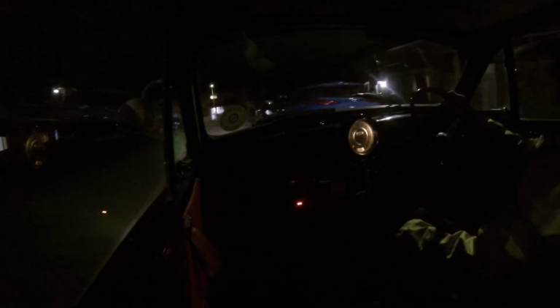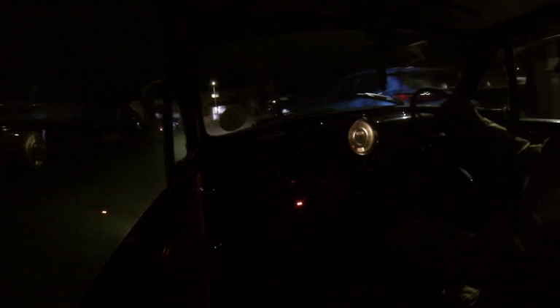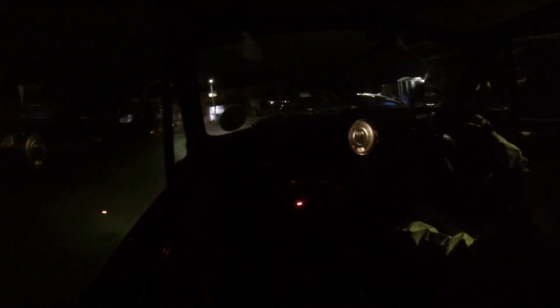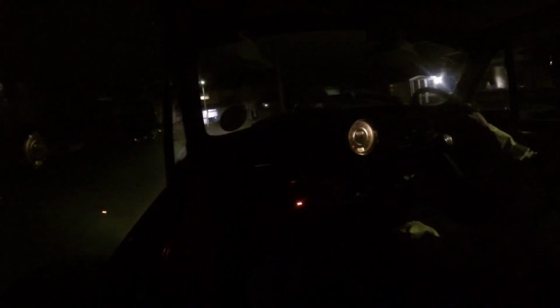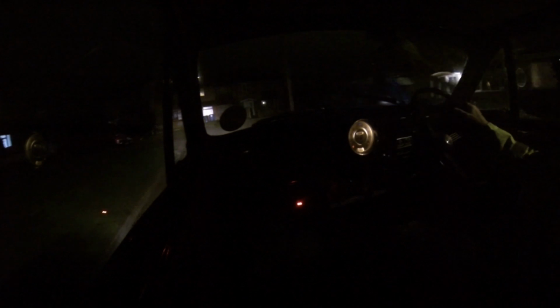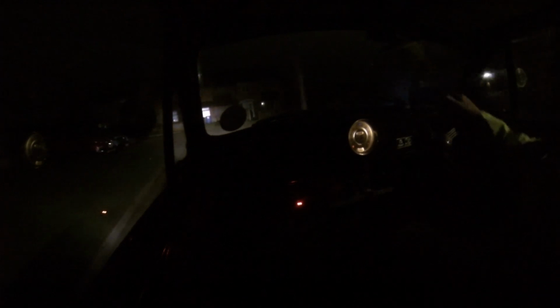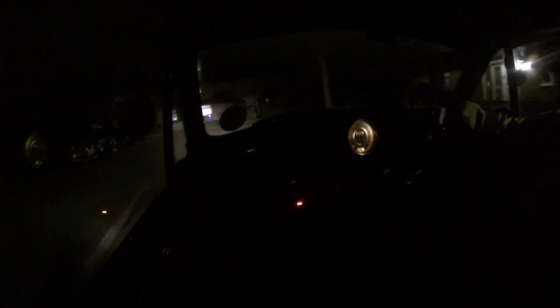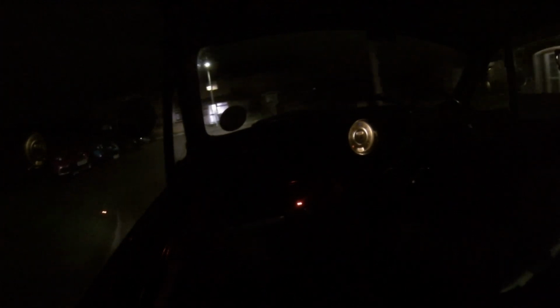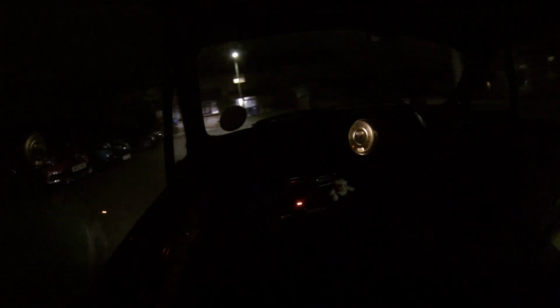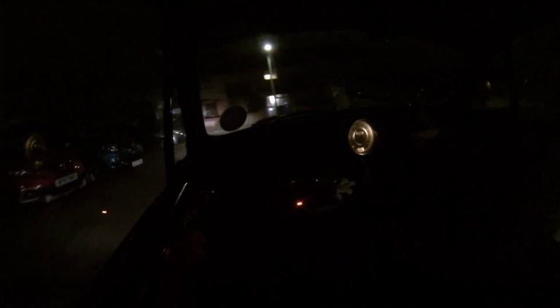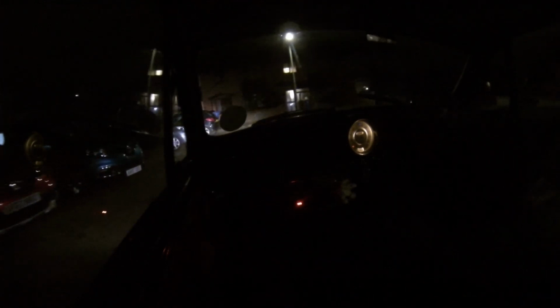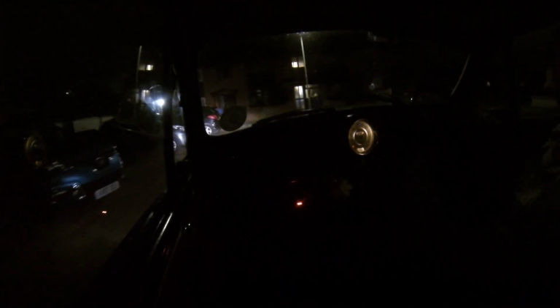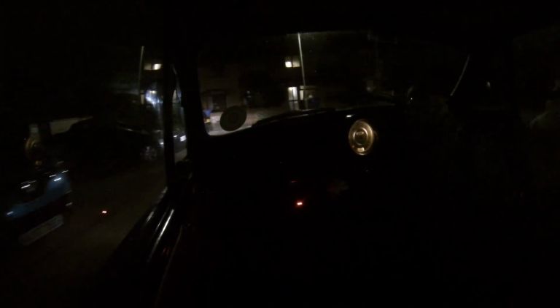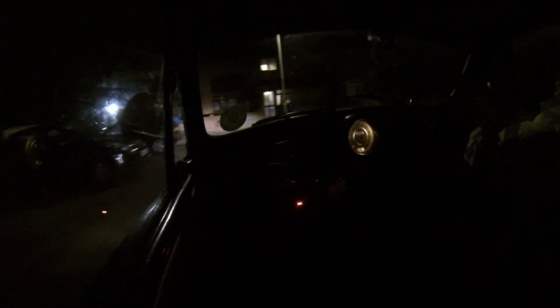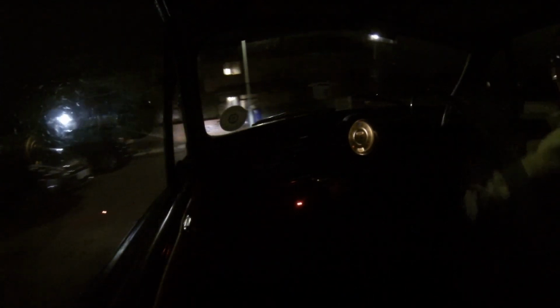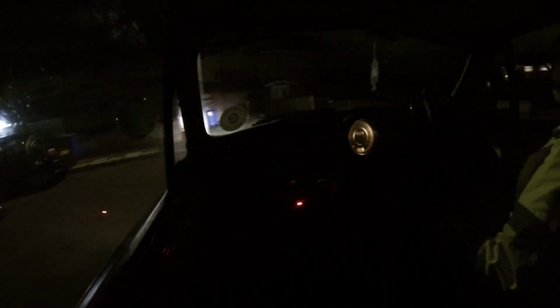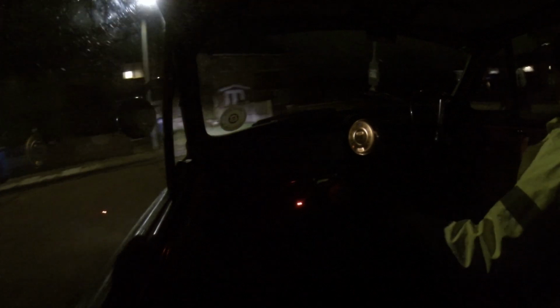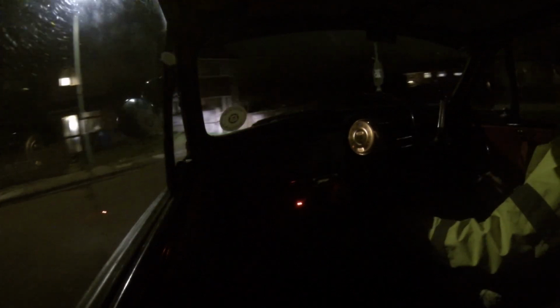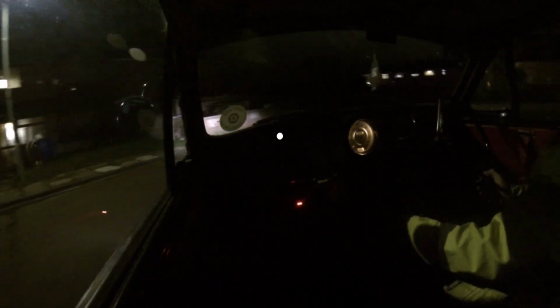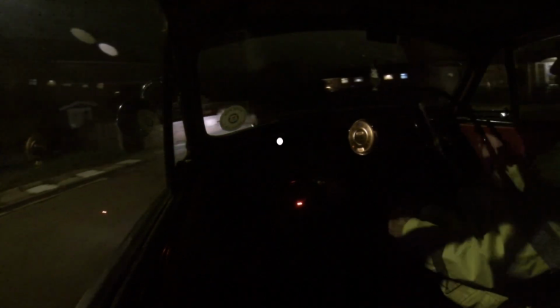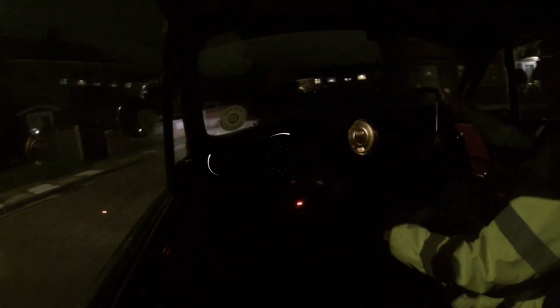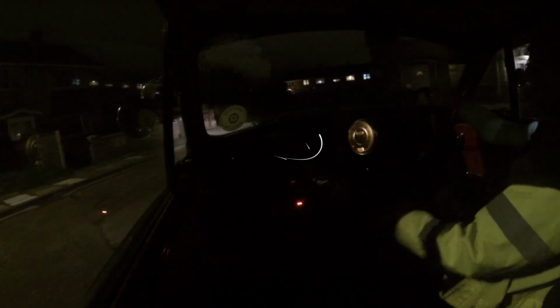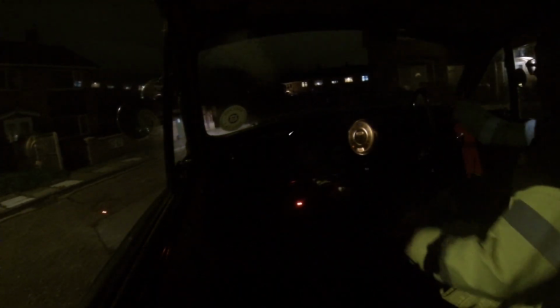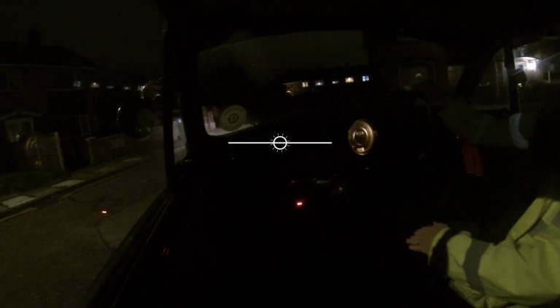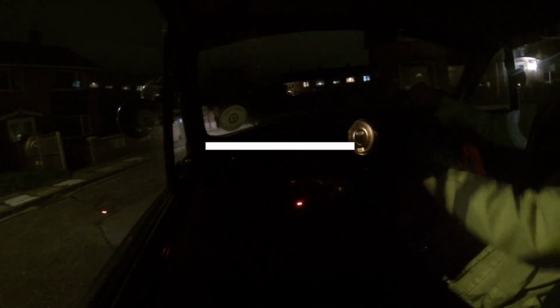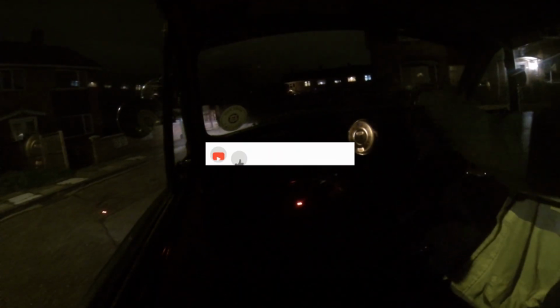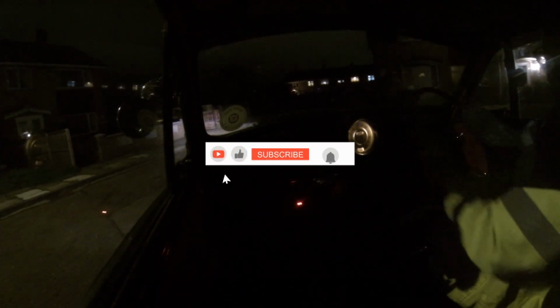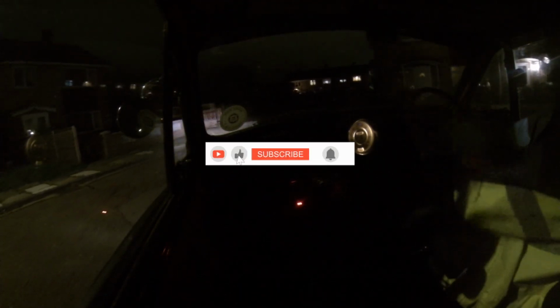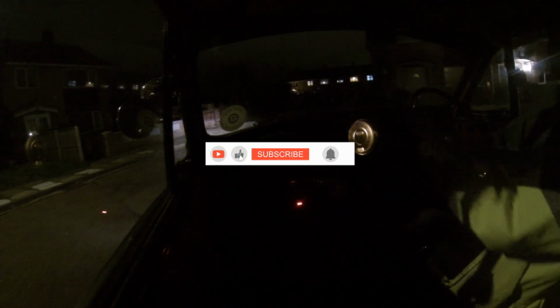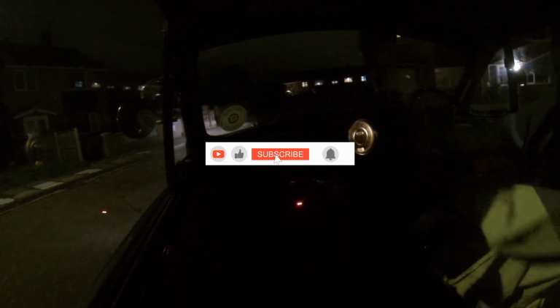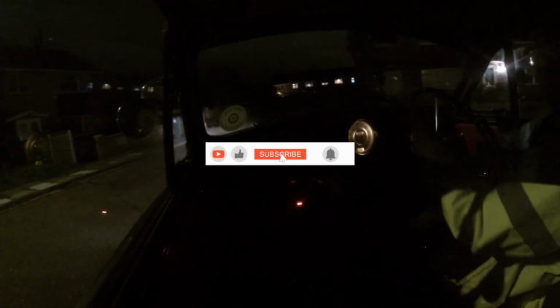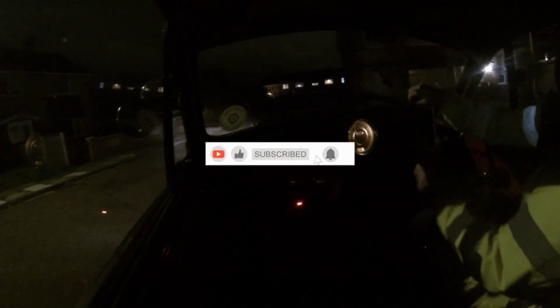Right, where I want to be — I'll leave it there. Thanks for watching guys, don't forget to hit the subscribe button if you haven't already, and I'll catch you all in the next one. Bye for now!